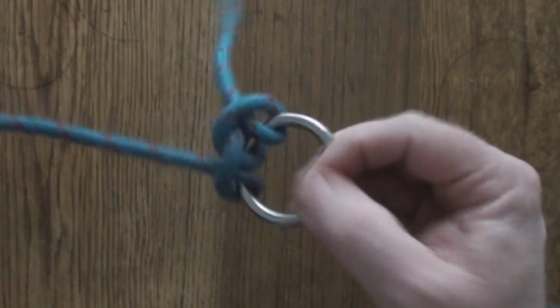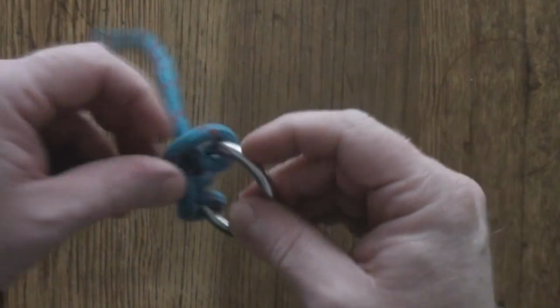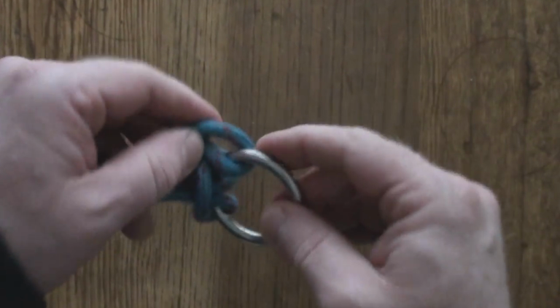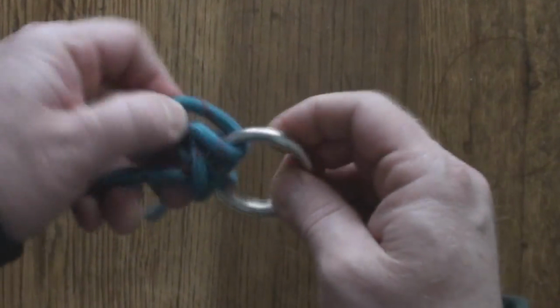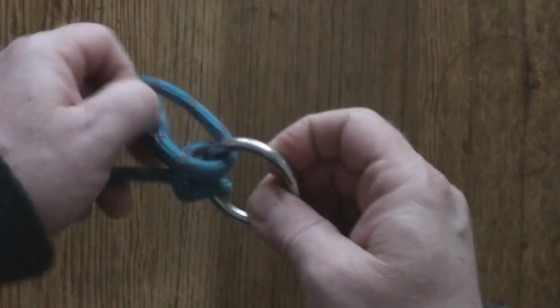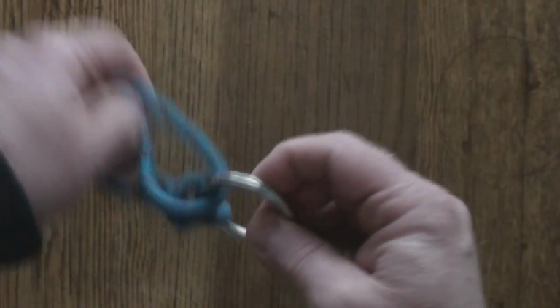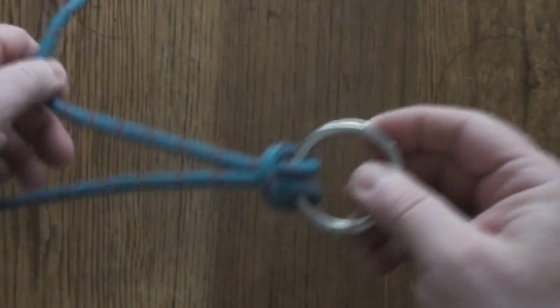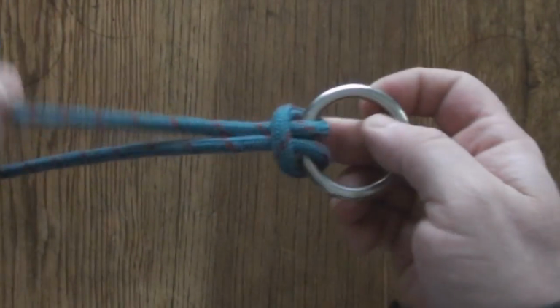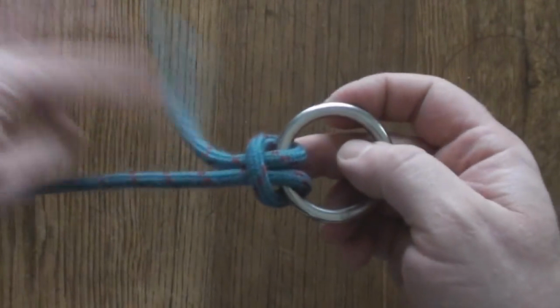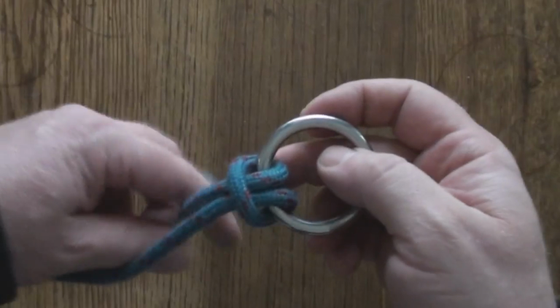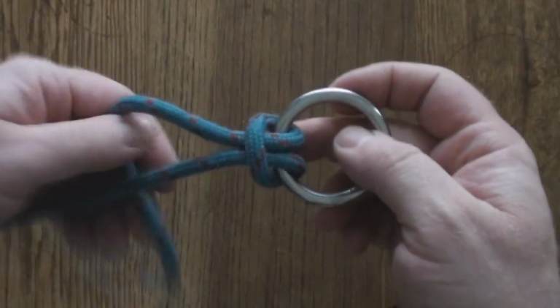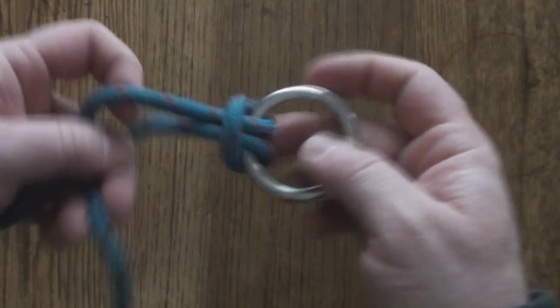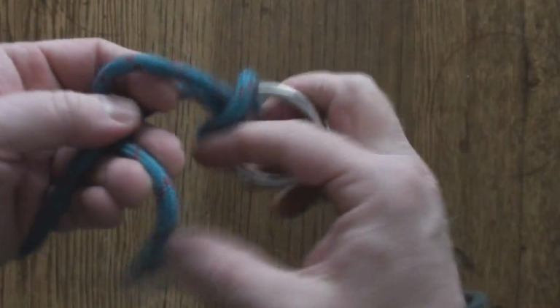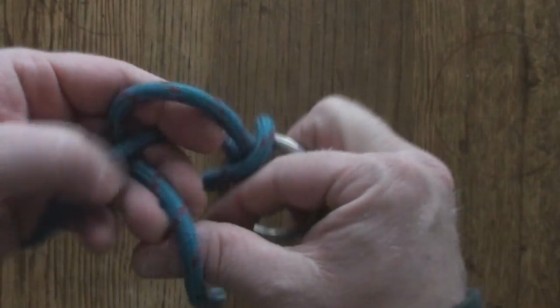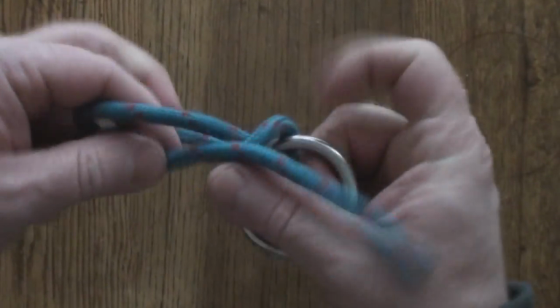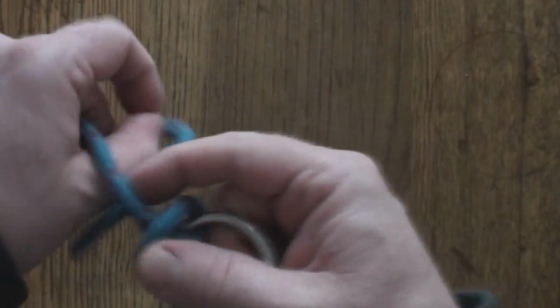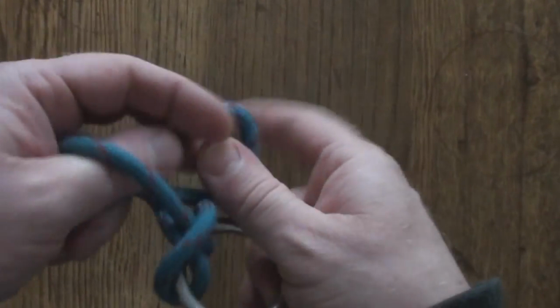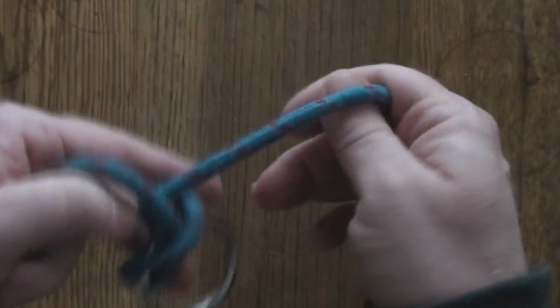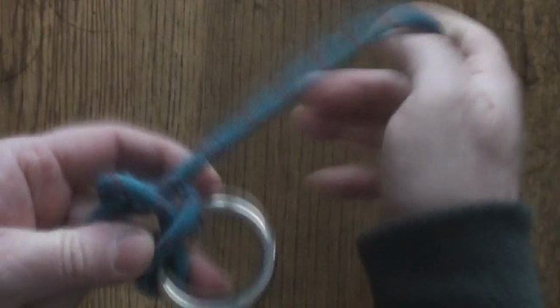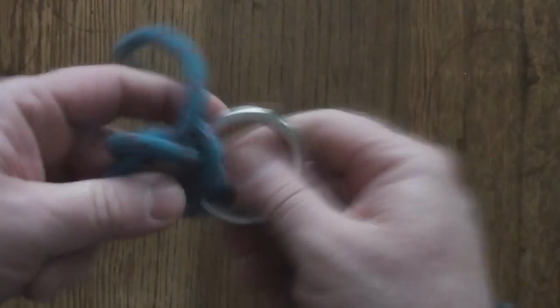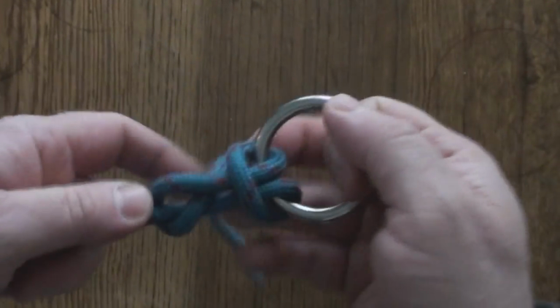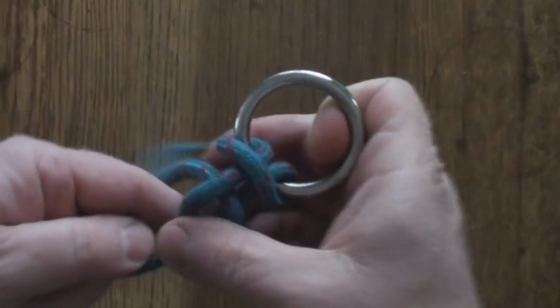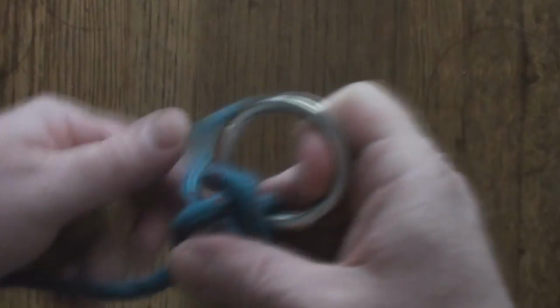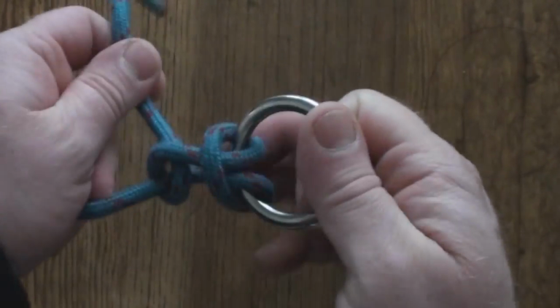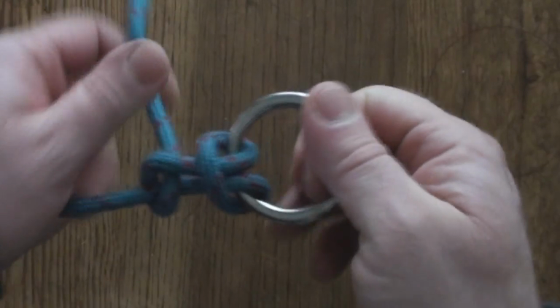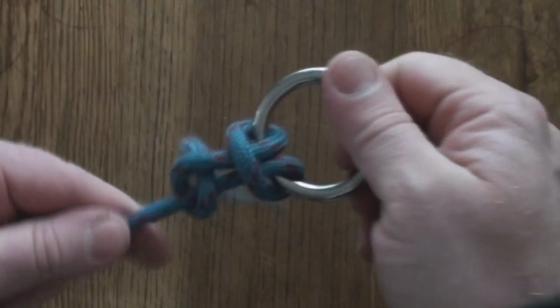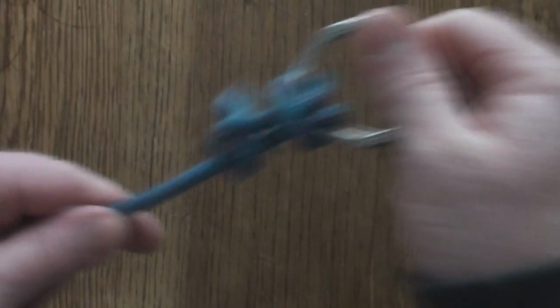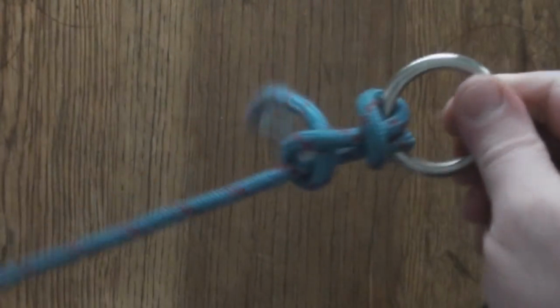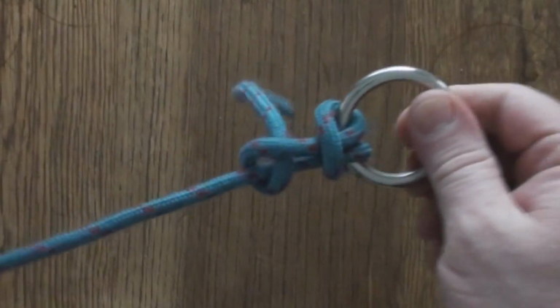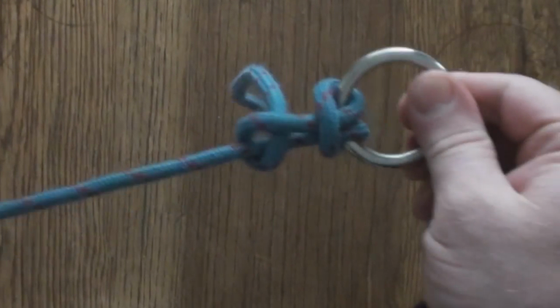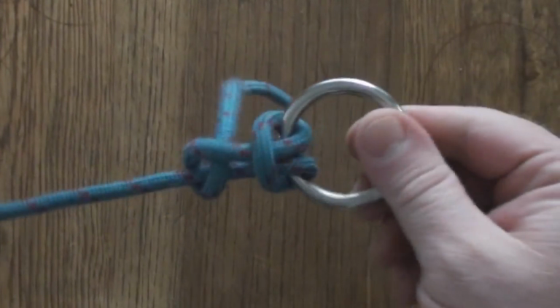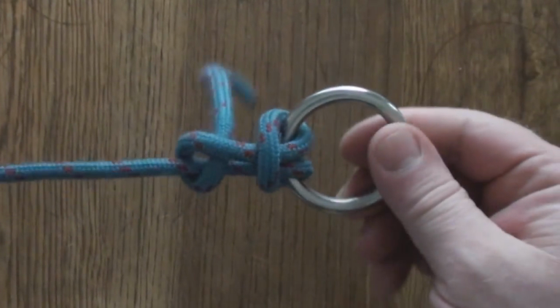Or you can go in this direction and put your half hitch lock here — cow hitch with a half hitch lock. Again, that's not going to work its way free.